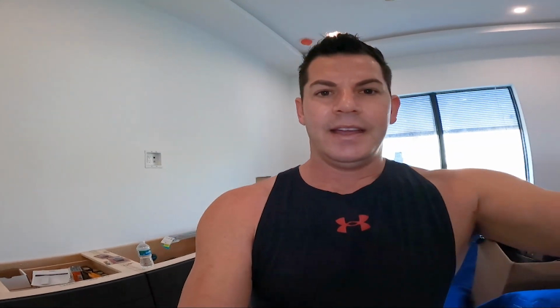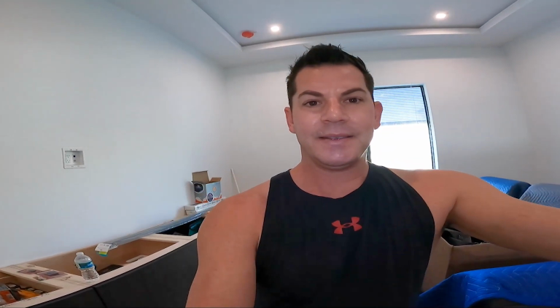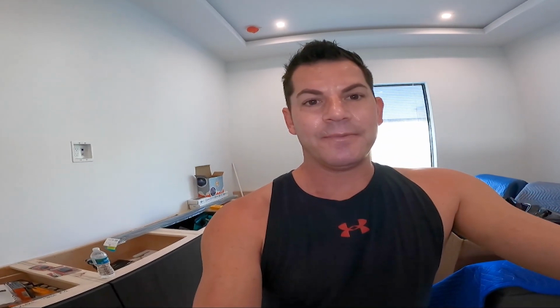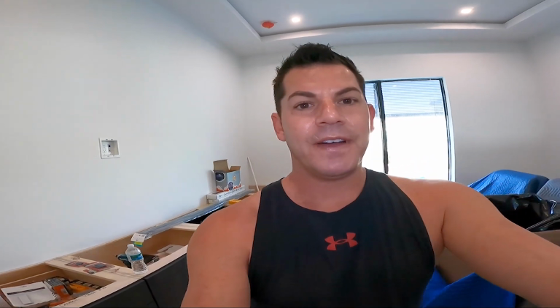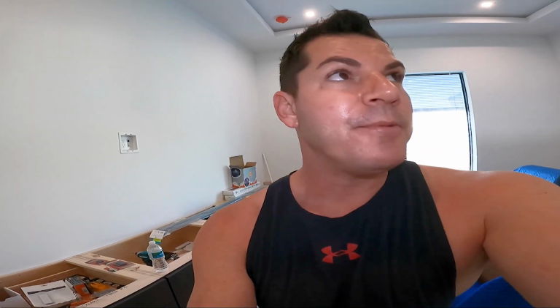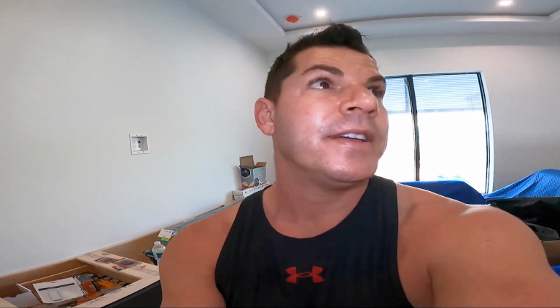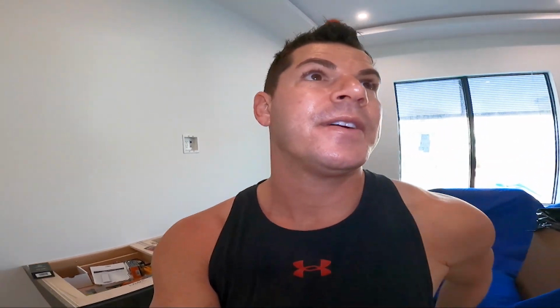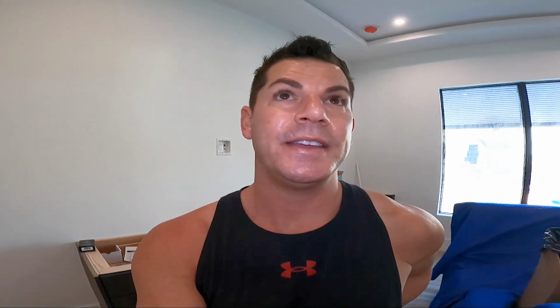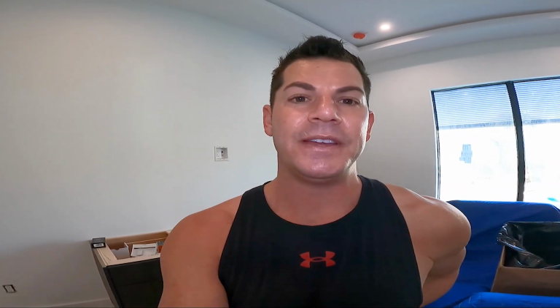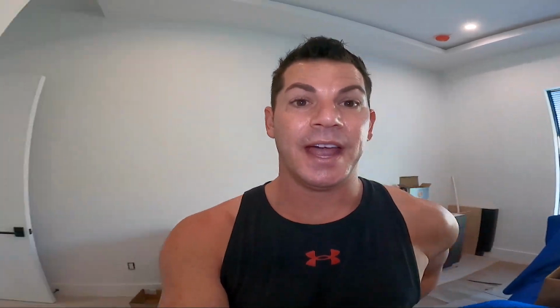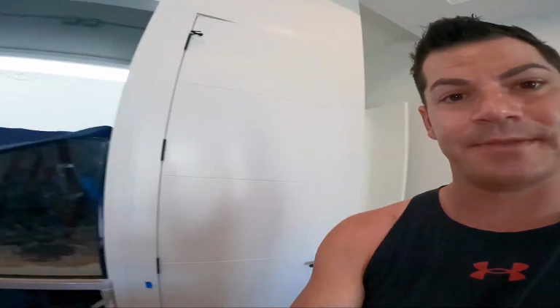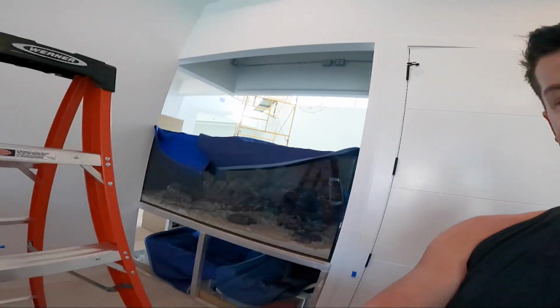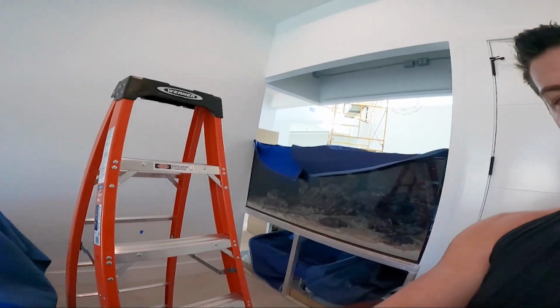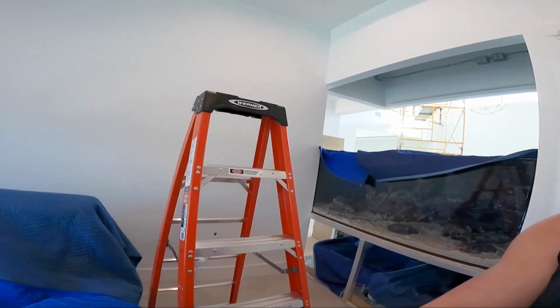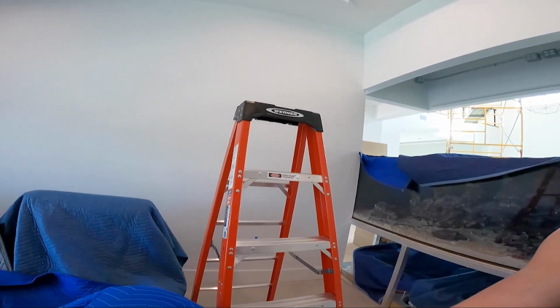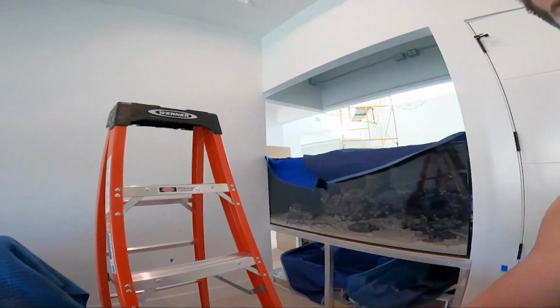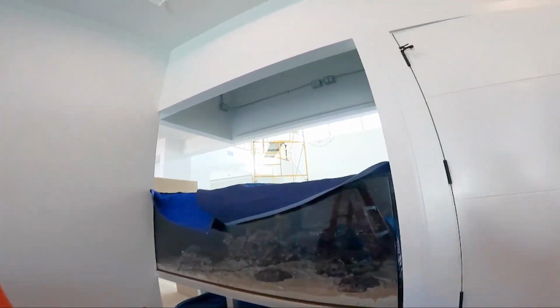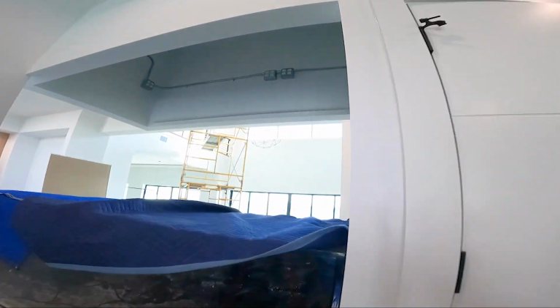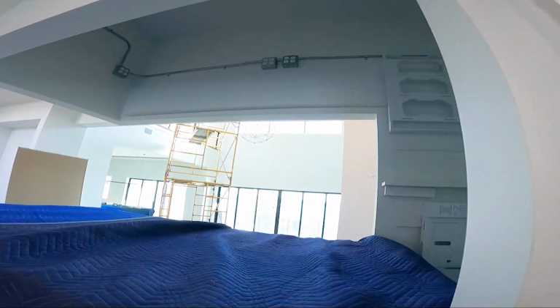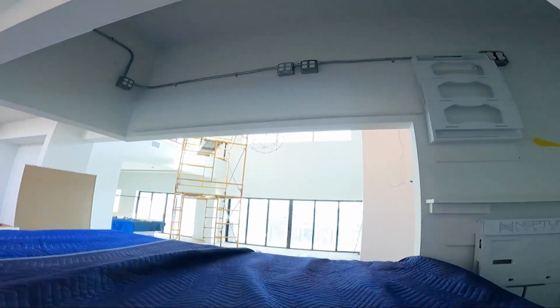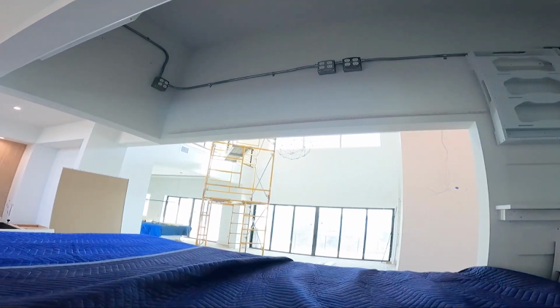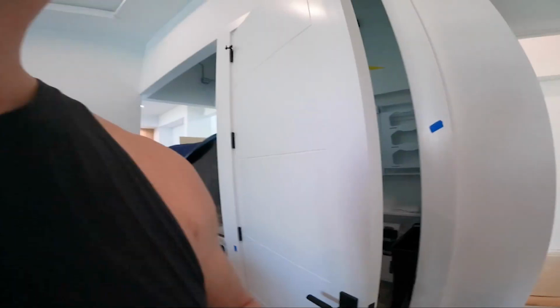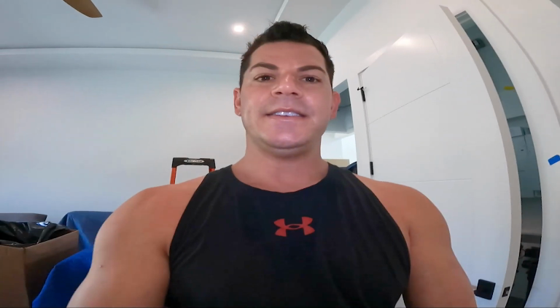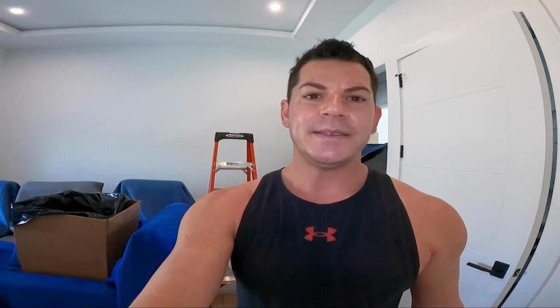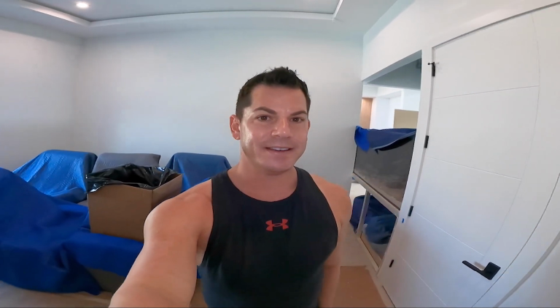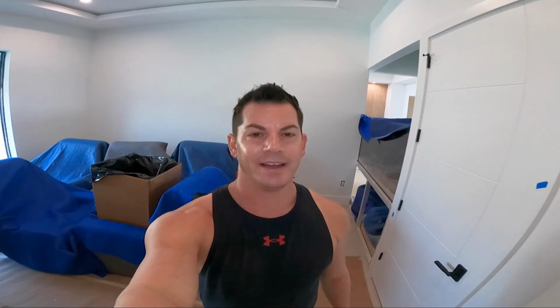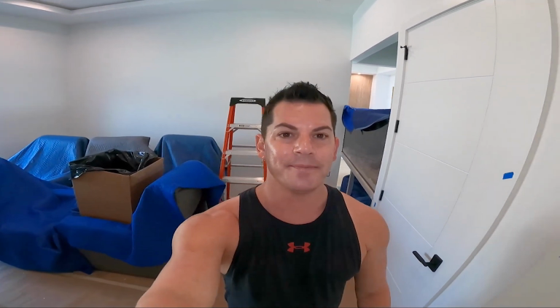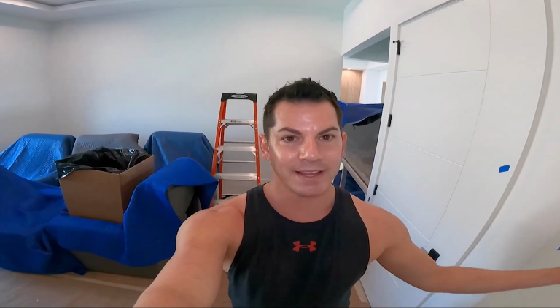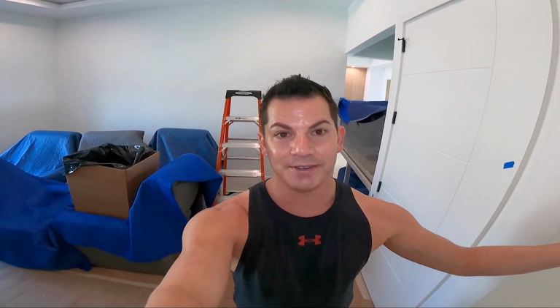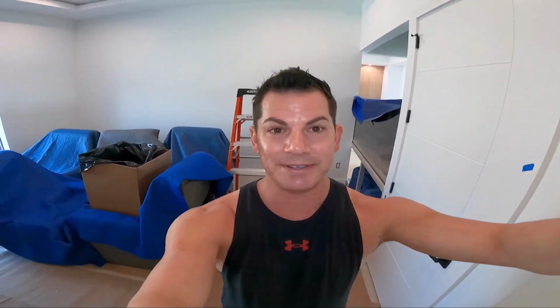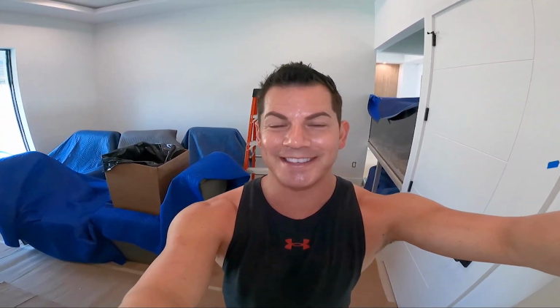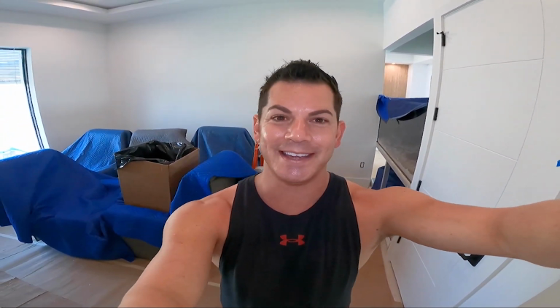That's about it — we're doing final drywall, then they're coming in at the end of the week to put the cabinets around the tank. So we're very close. That's about it — catch you soon when we splash this tank!